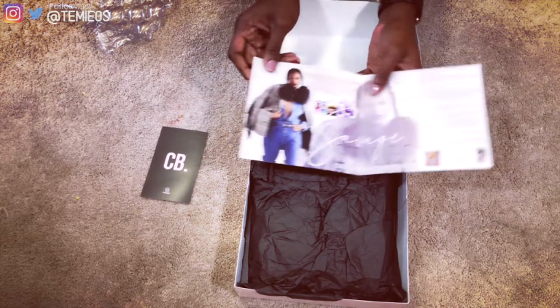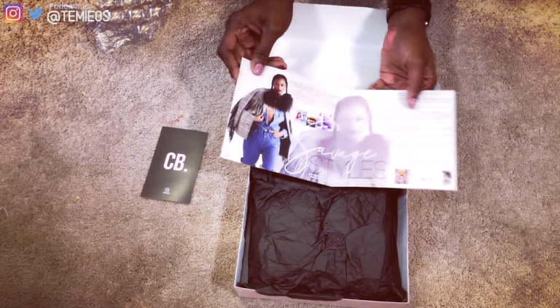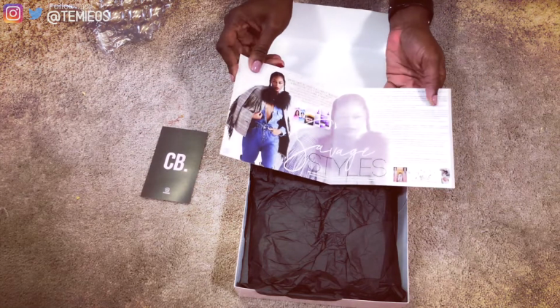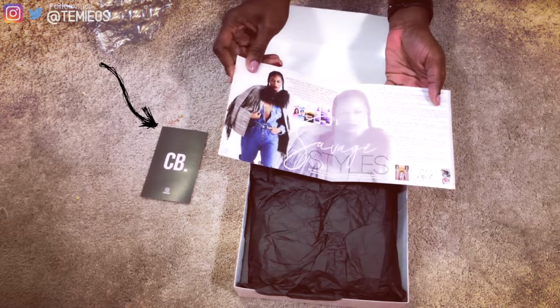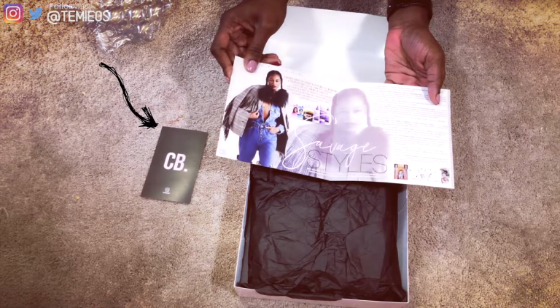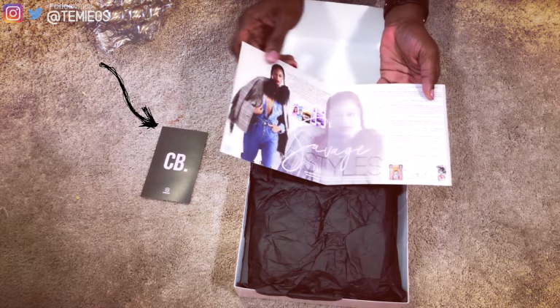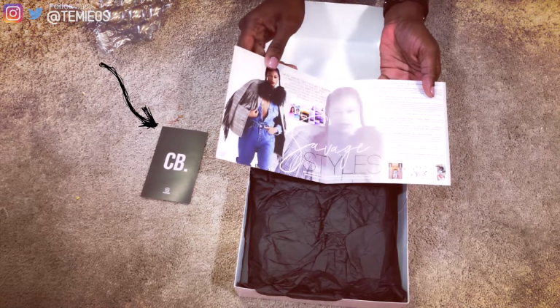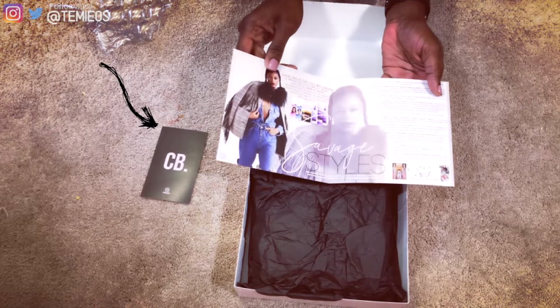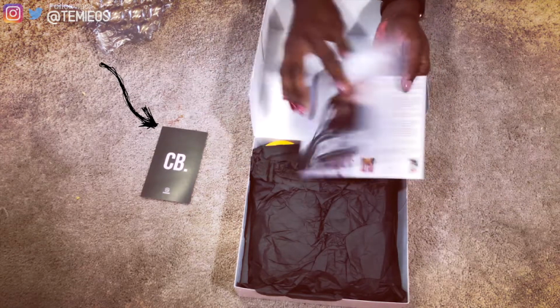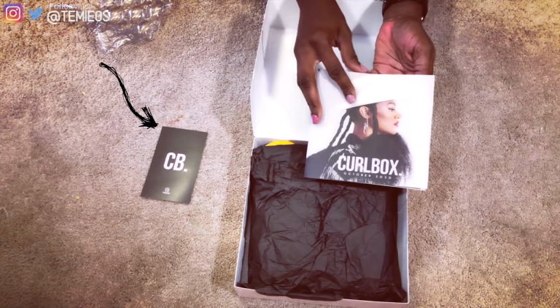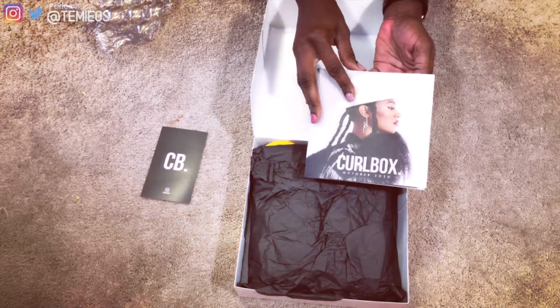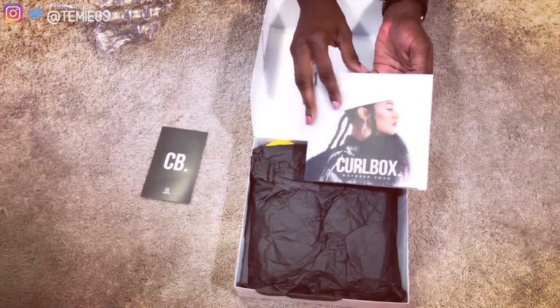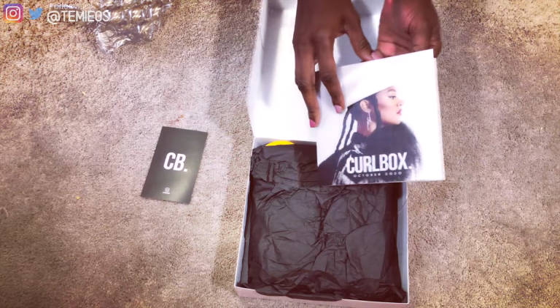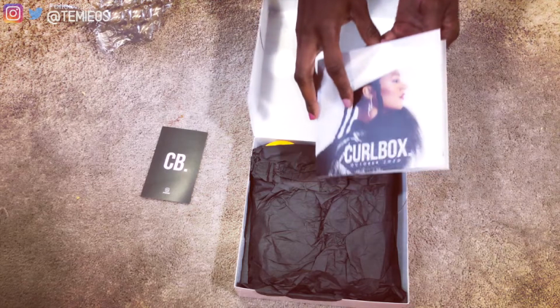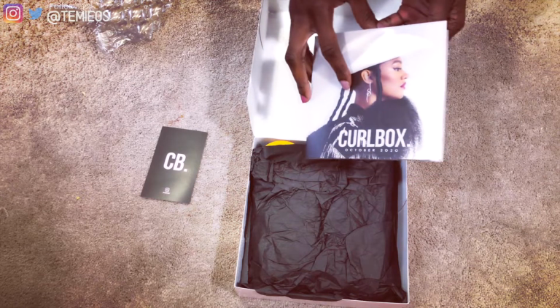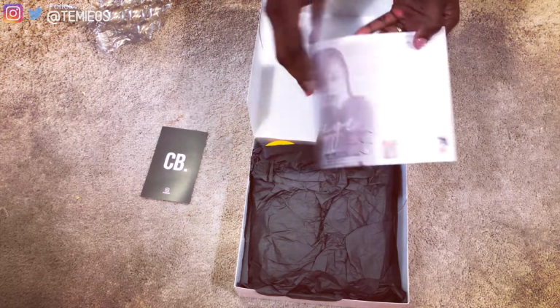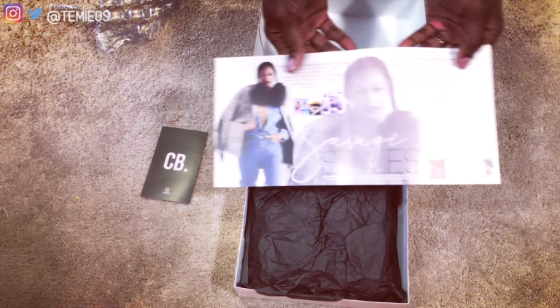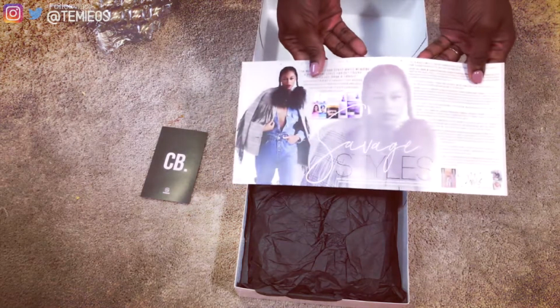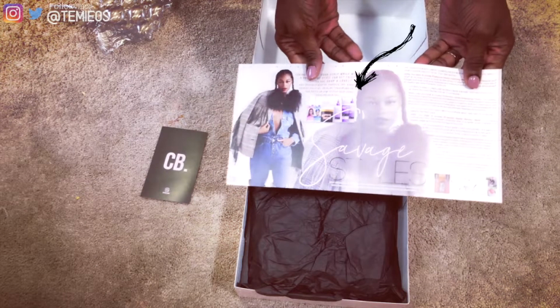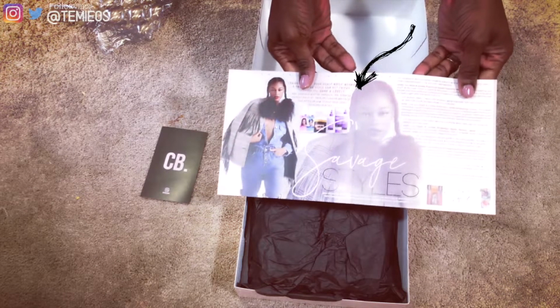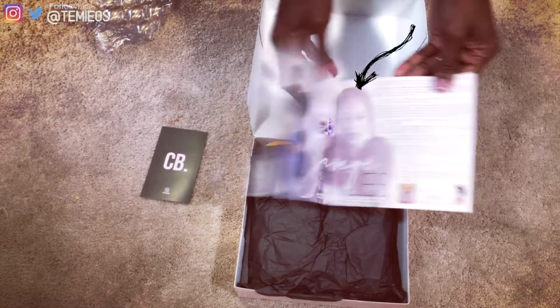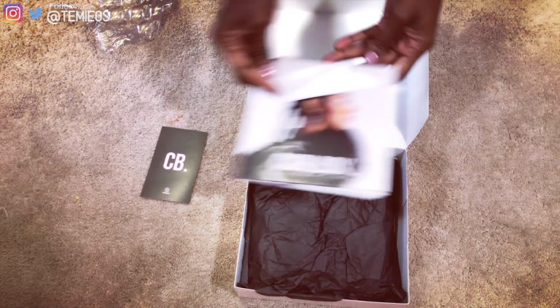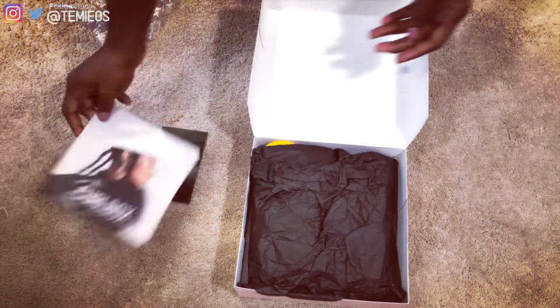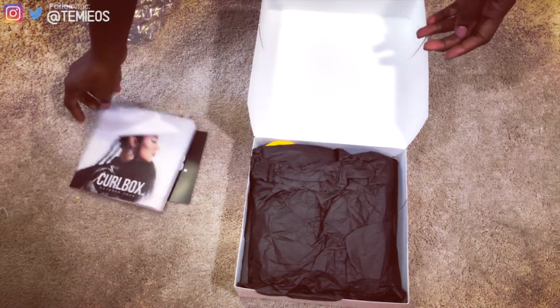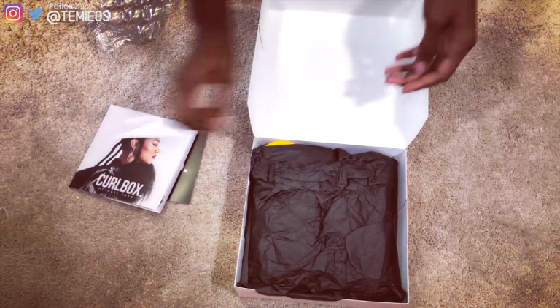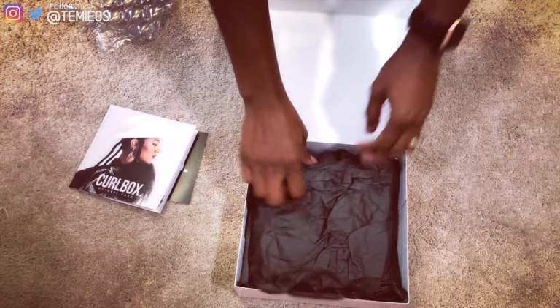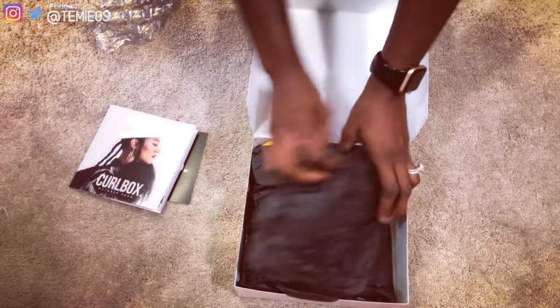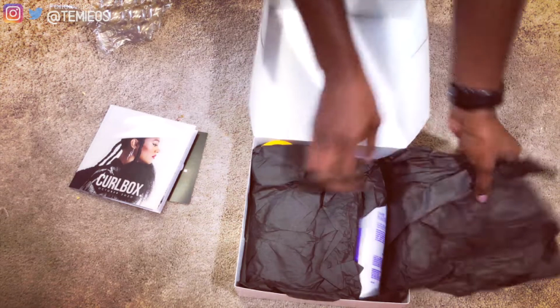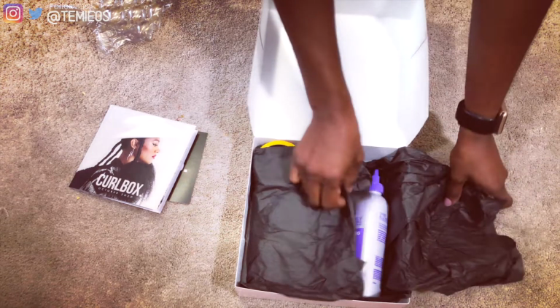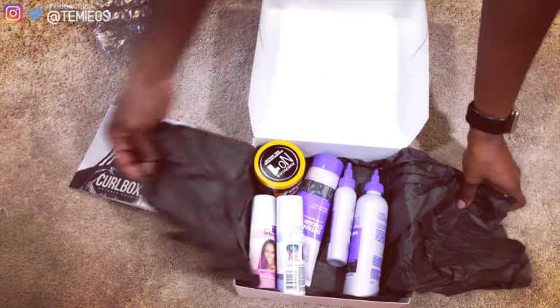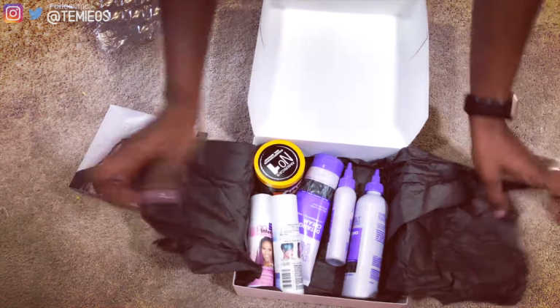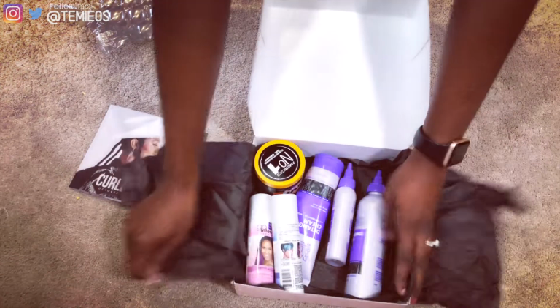You can cancel any time. So here we have the card — the Instagram card that tells you to show off your Curlbox on Instagram — and the letter from the editor that talks about every single item in this box and how to use them.